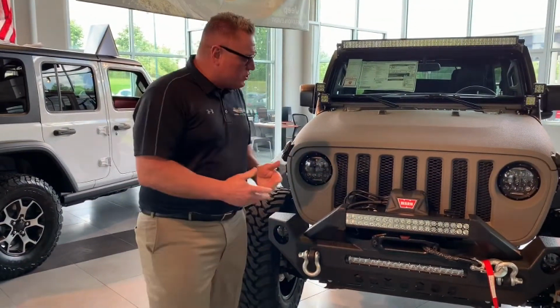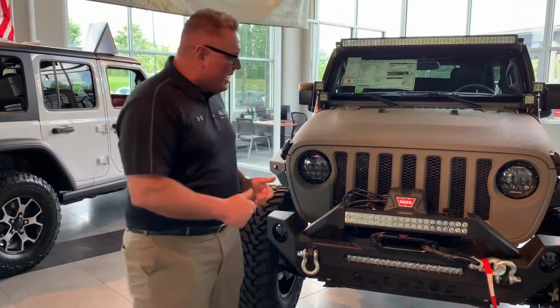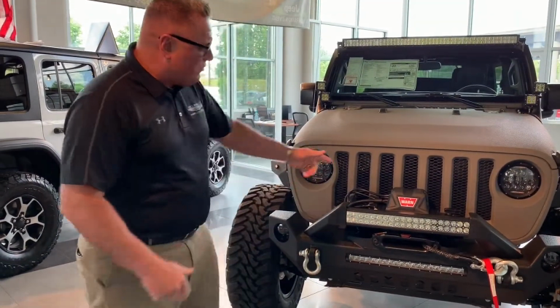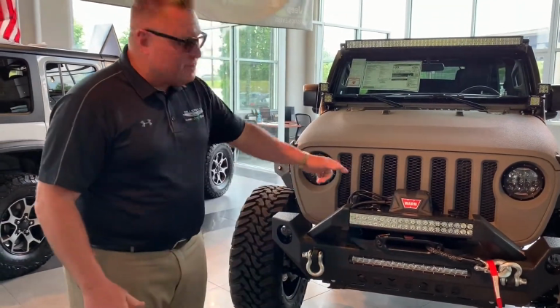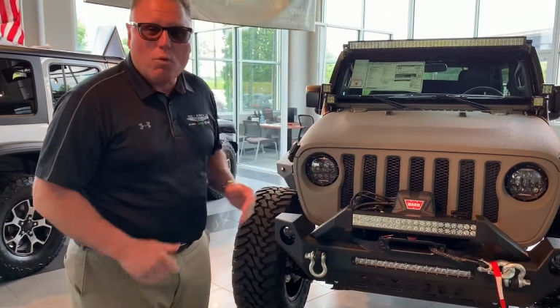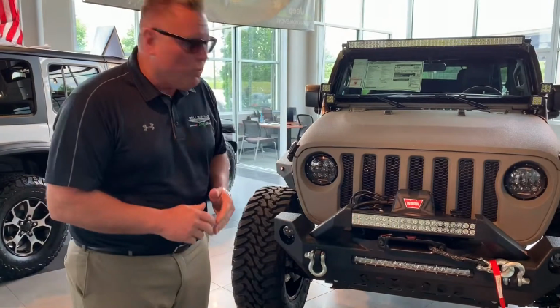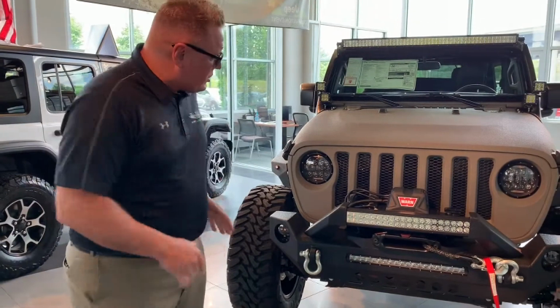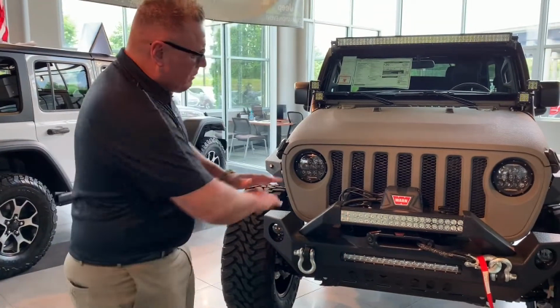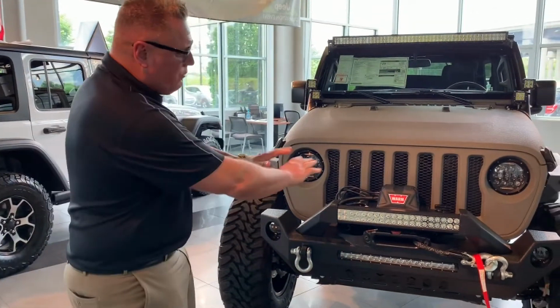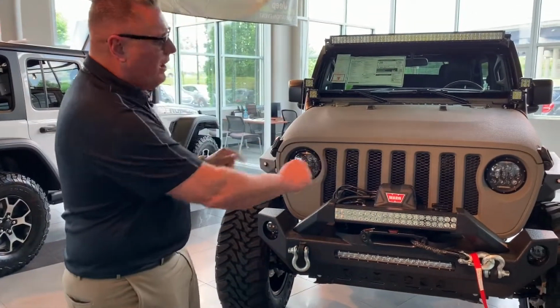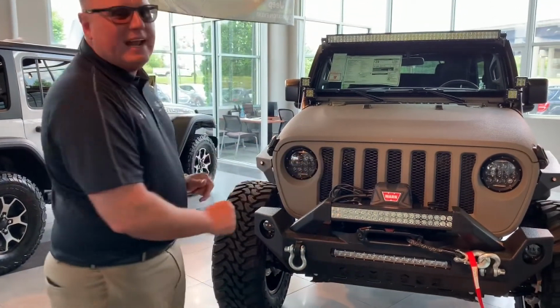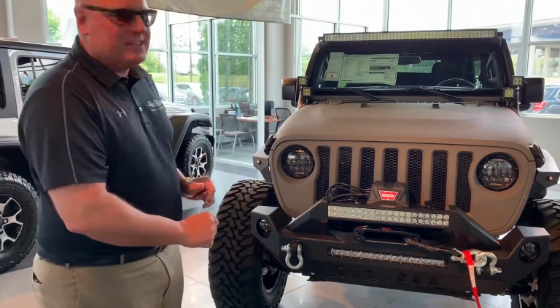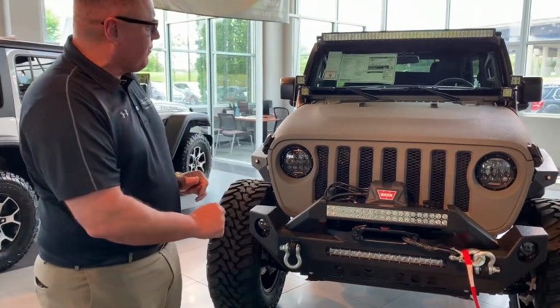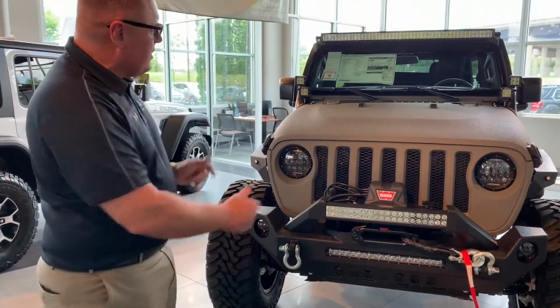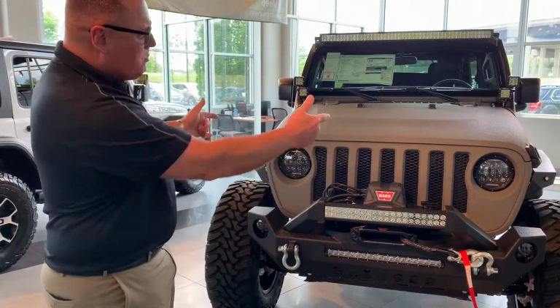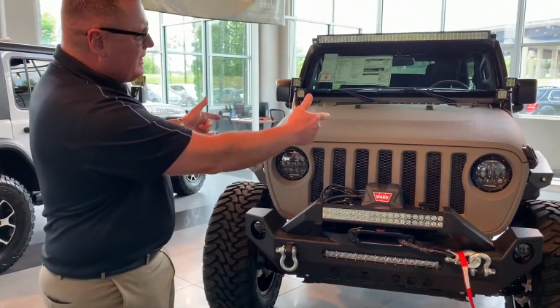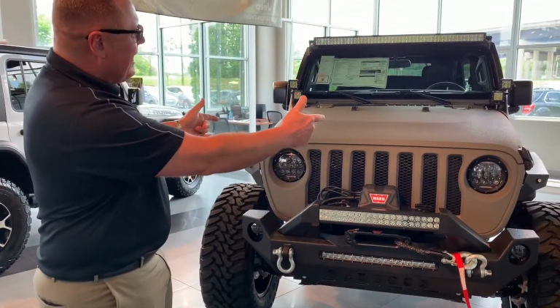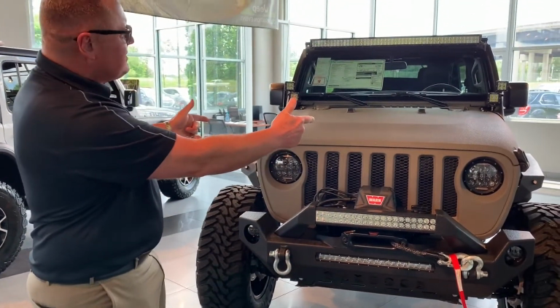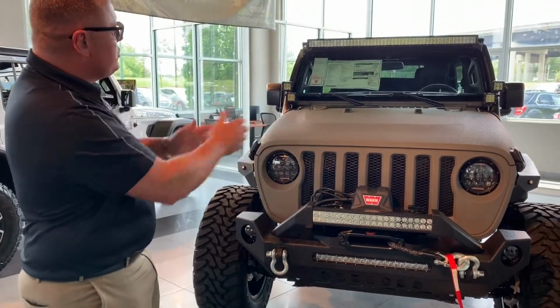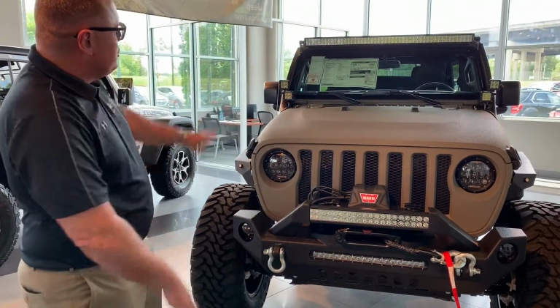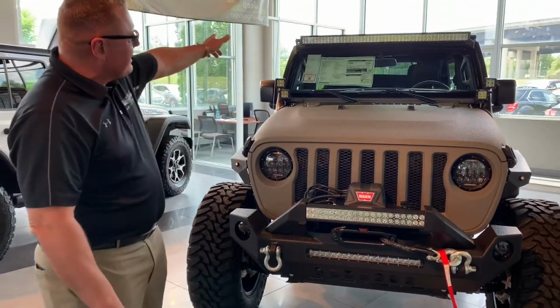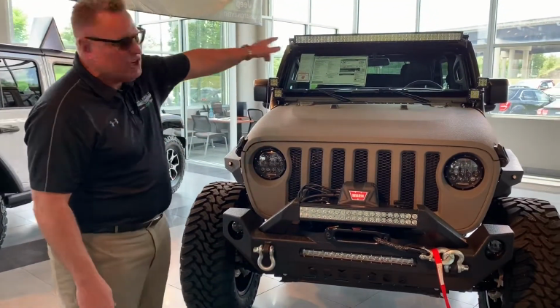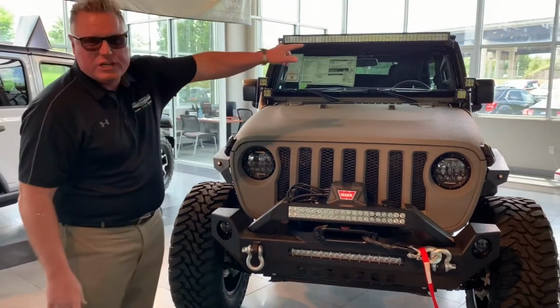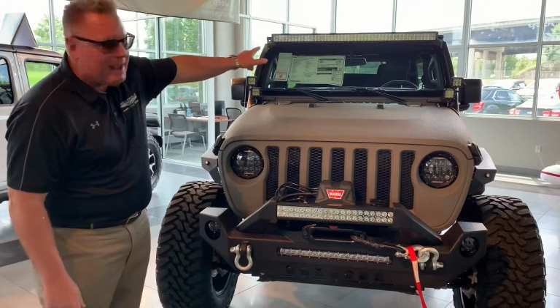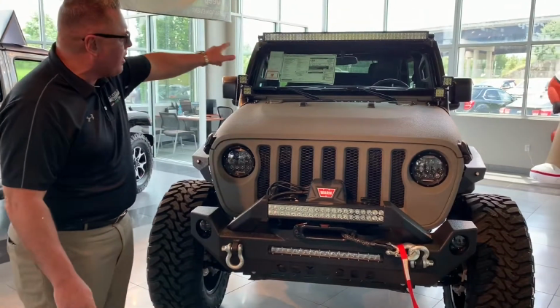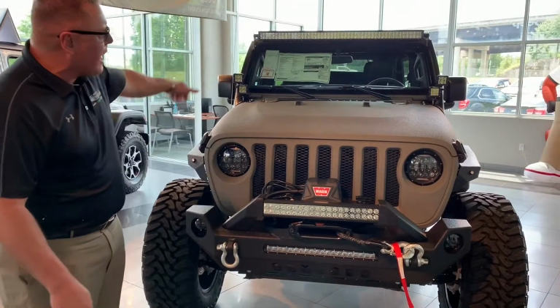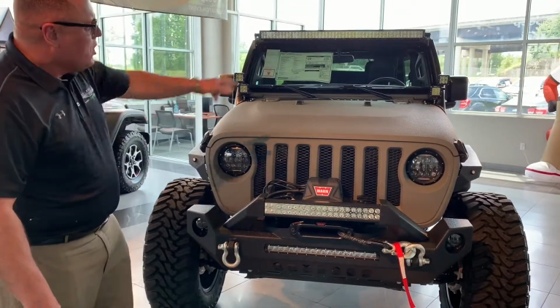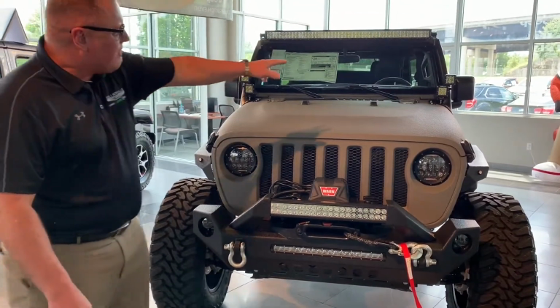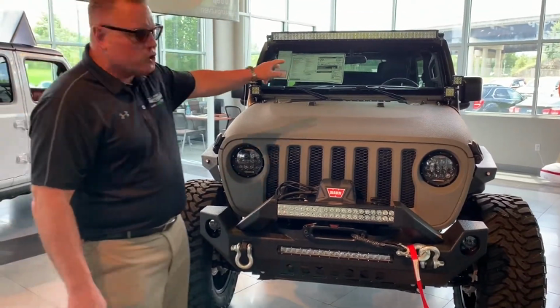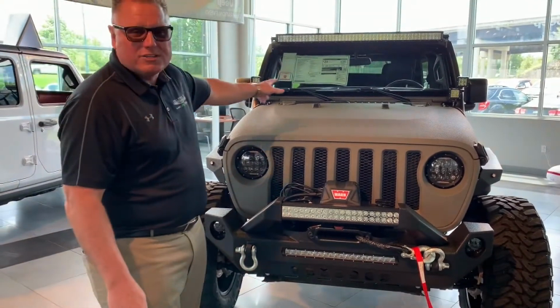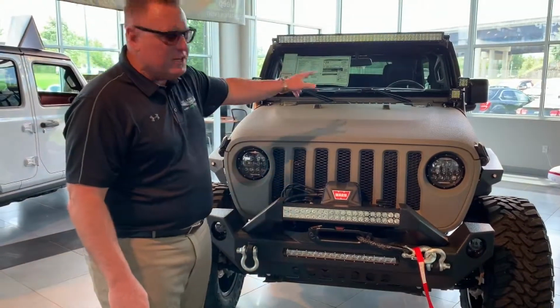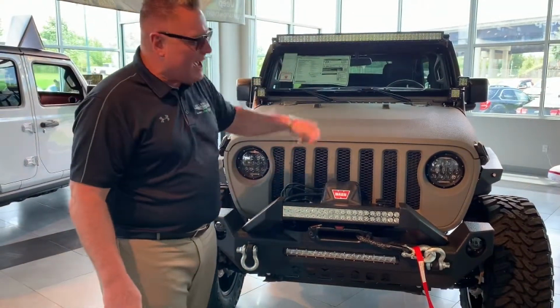You can see this vehicle's got a front winch, it's got the beautiful LED lights on the front of it, plus the headlights have been changed. You've got the 60-inch light bar up top, and four spot lights on each side.